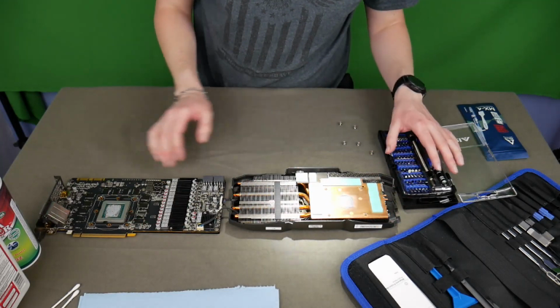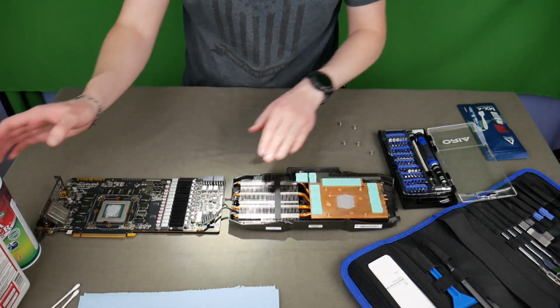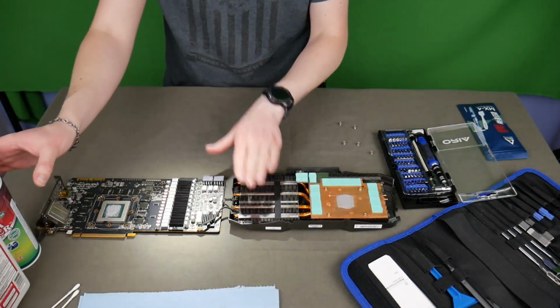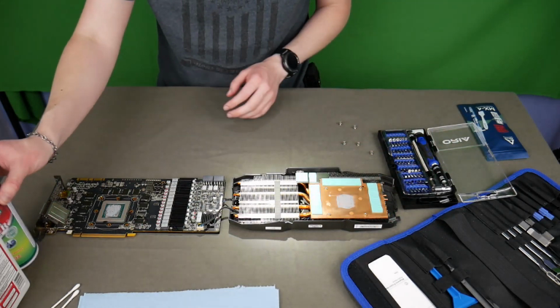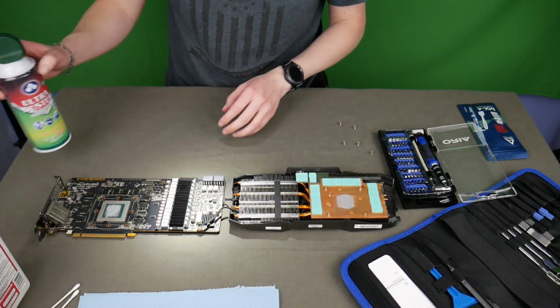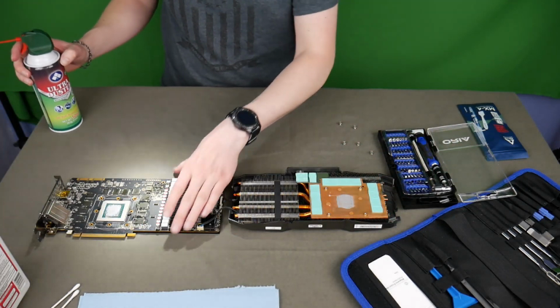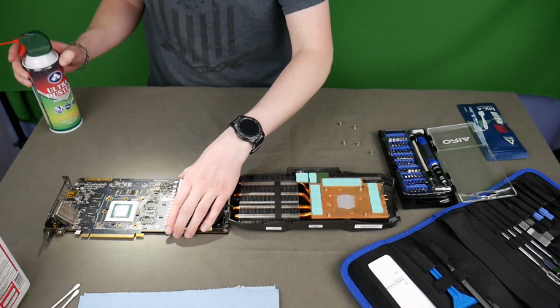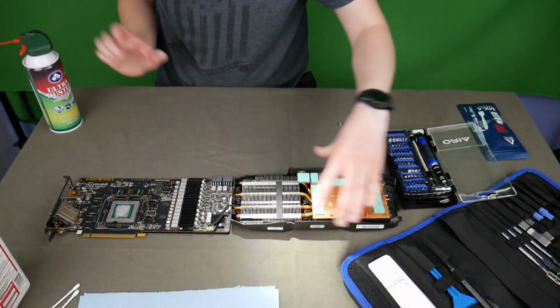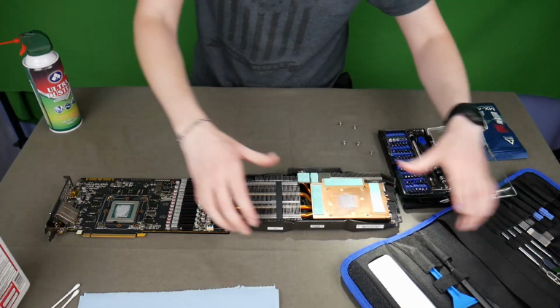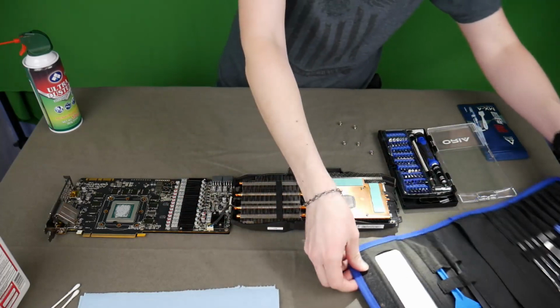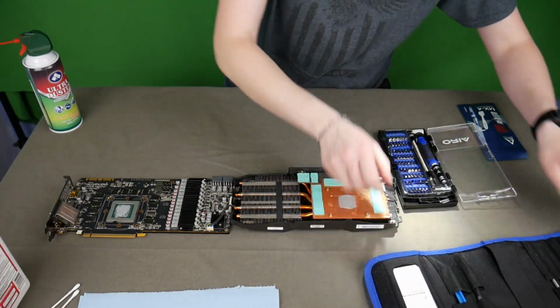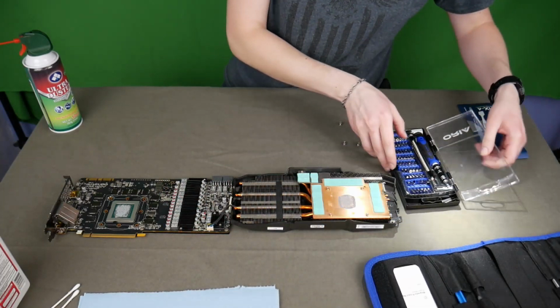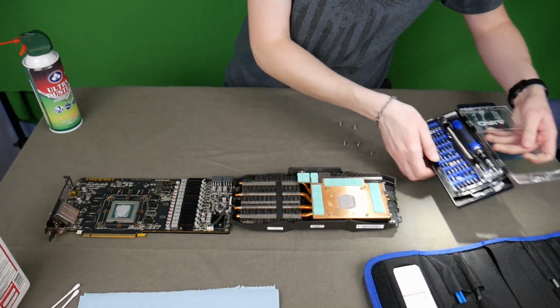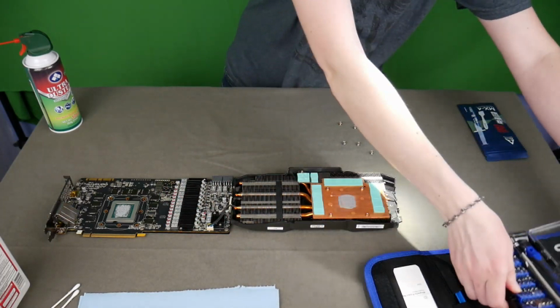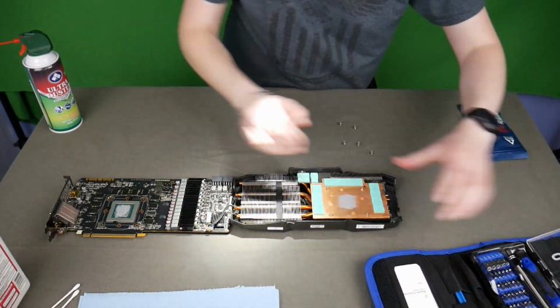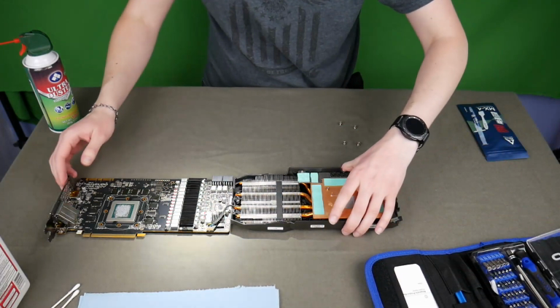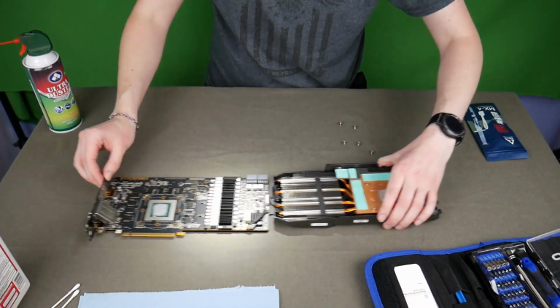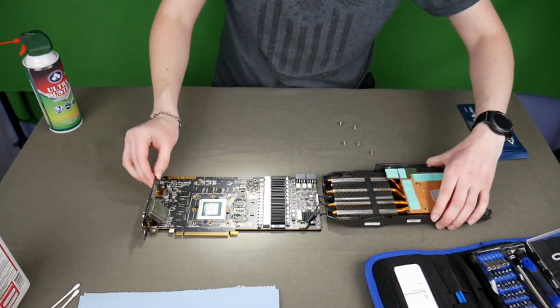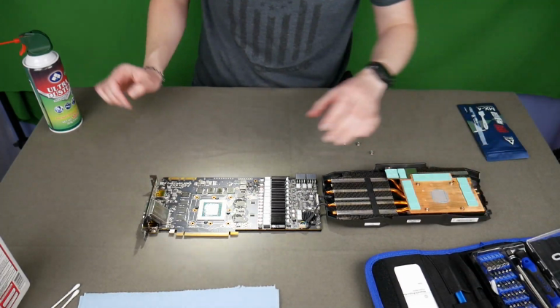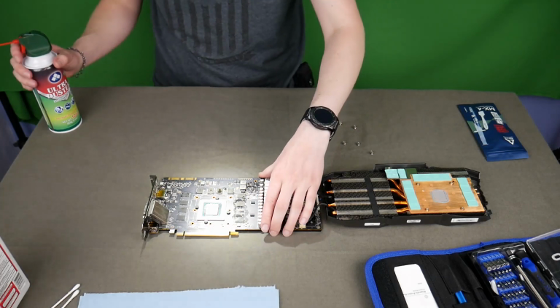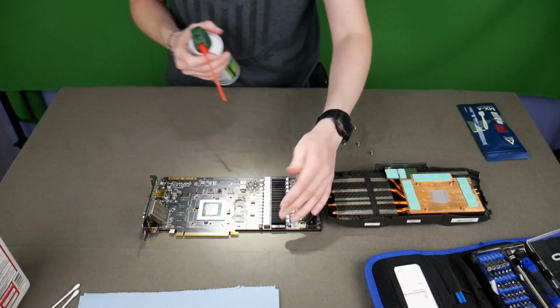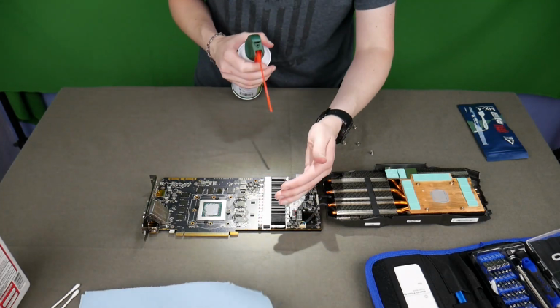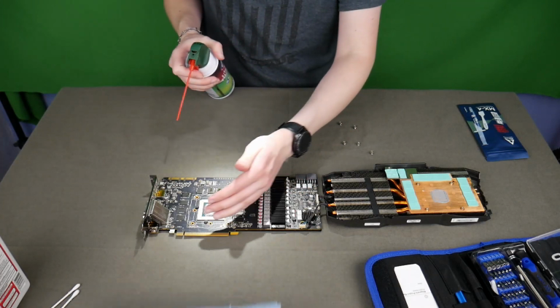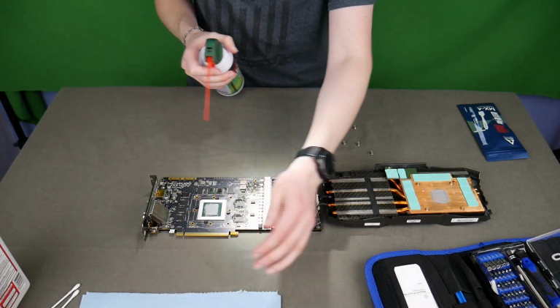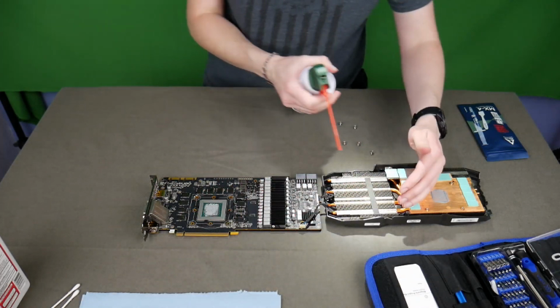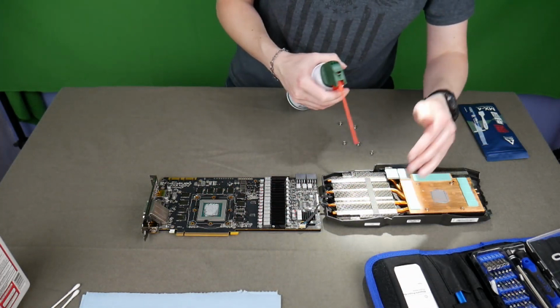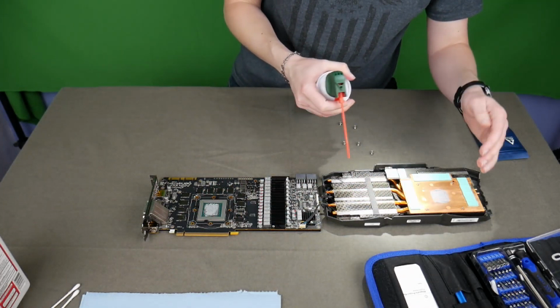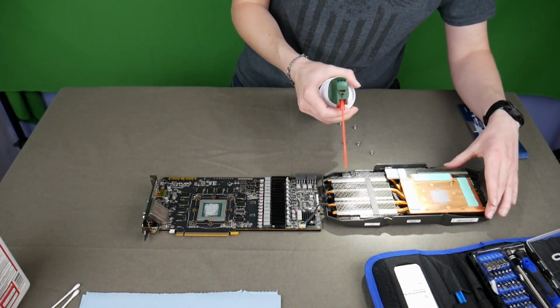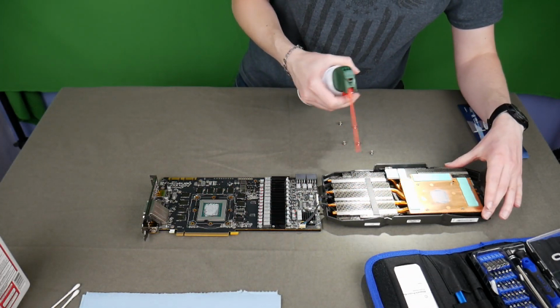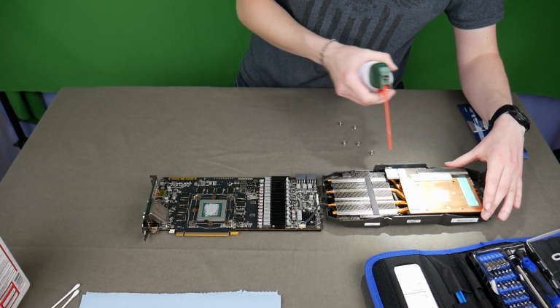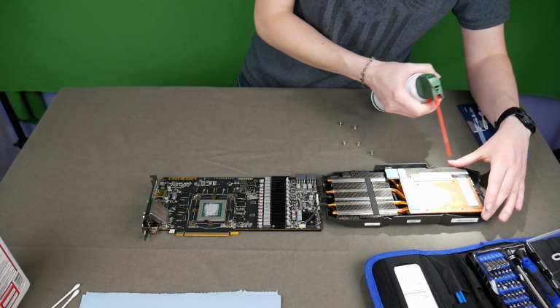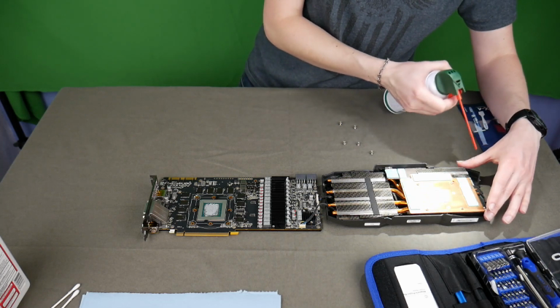You have your thermal pads — these can be replaced, but I'm not going to be doing that today. Those are the little green pads on the copper there; for me they still seem to be in pretty good shape. I'm going to go ahead and blow it out with a can of compressed air. I usually prefer an air compressor, but if you don't have one handy these will do just fine.